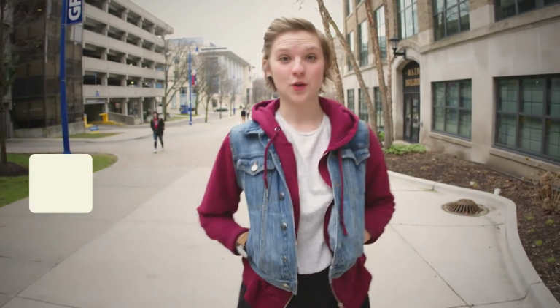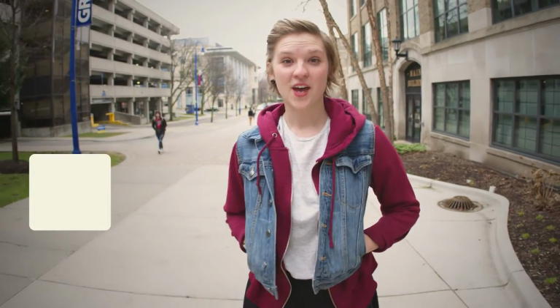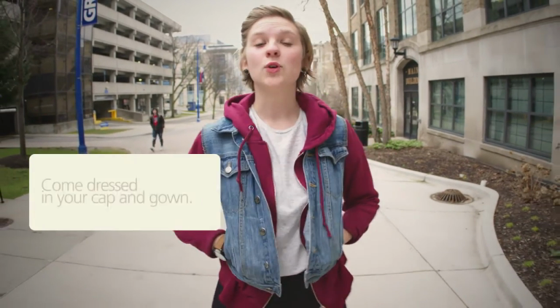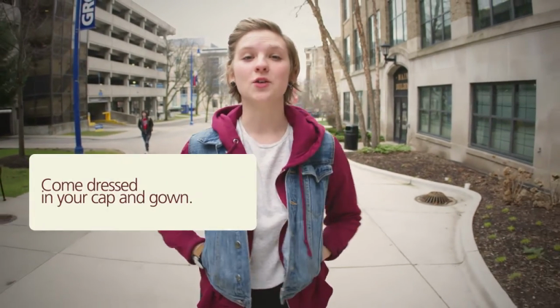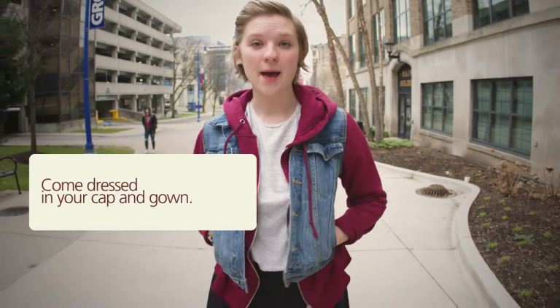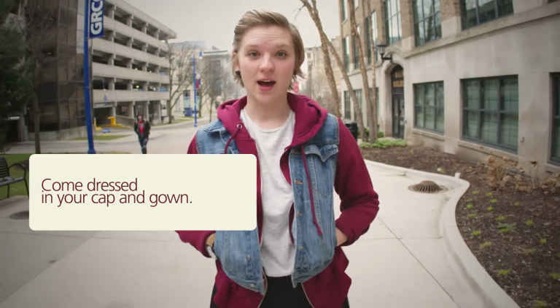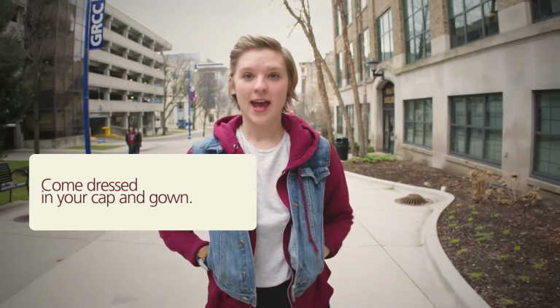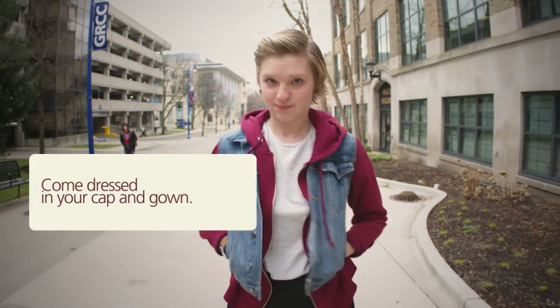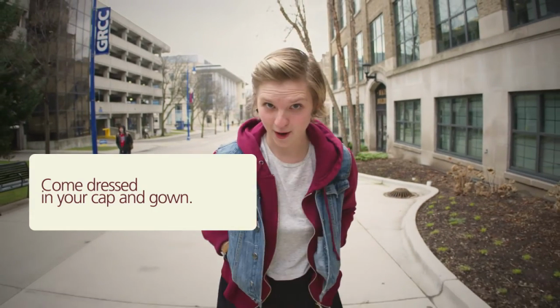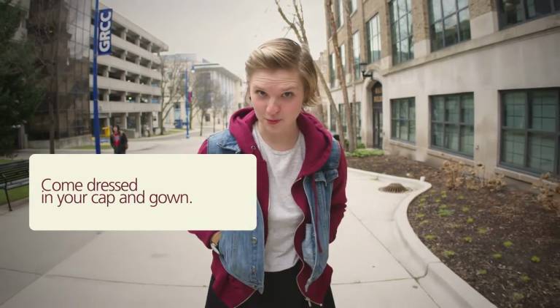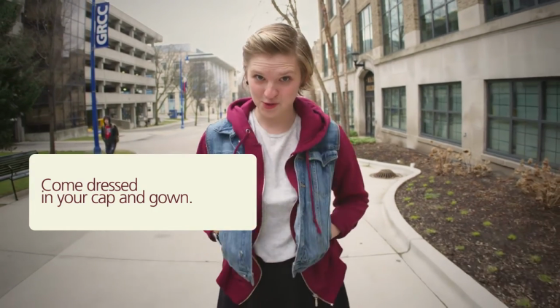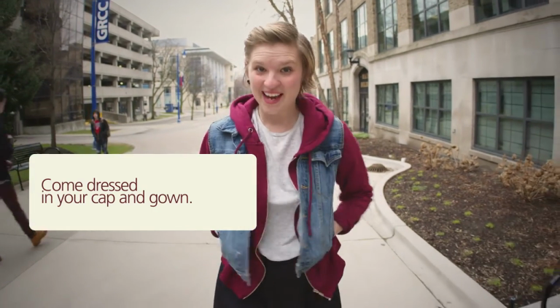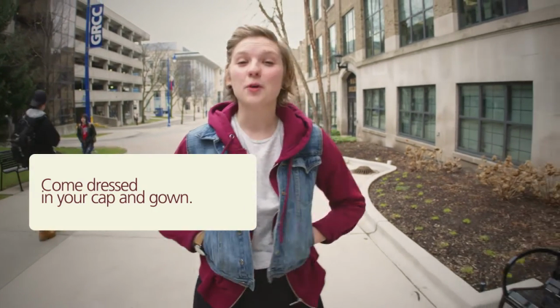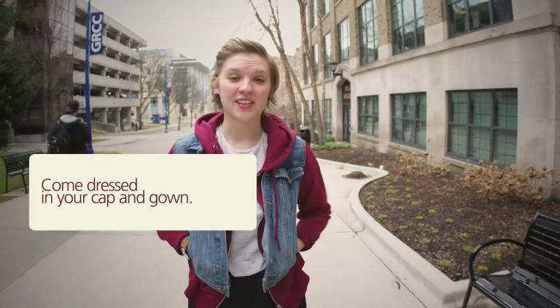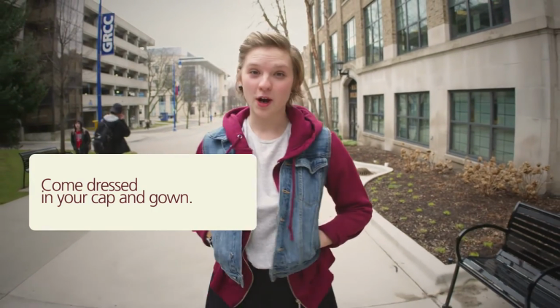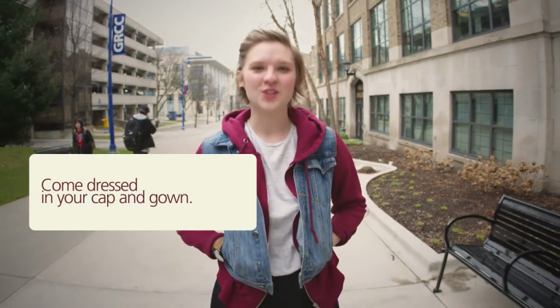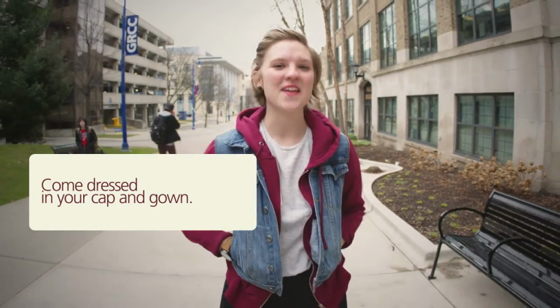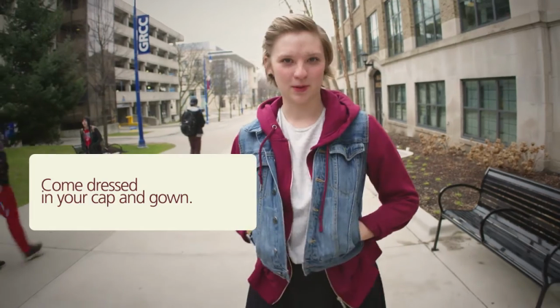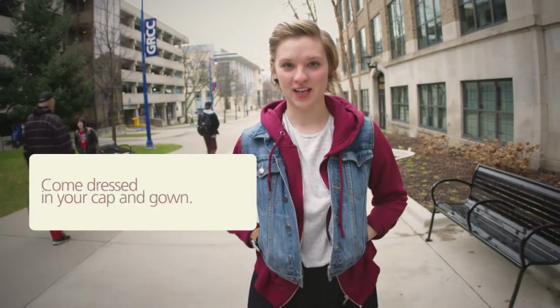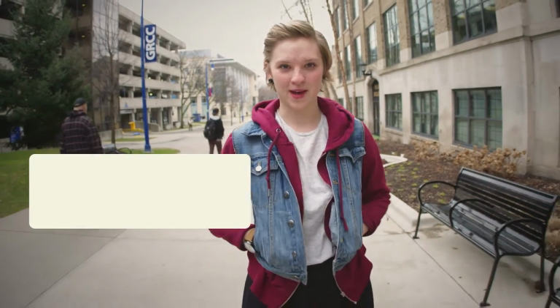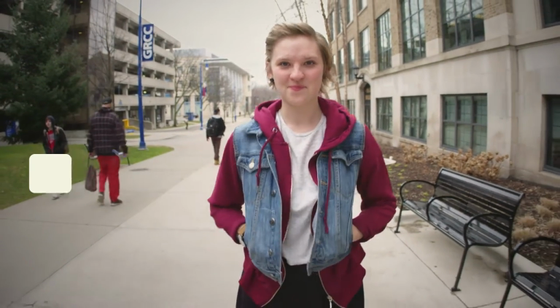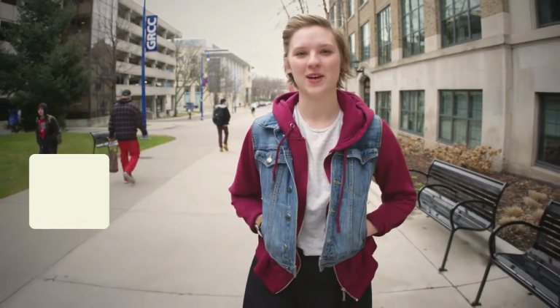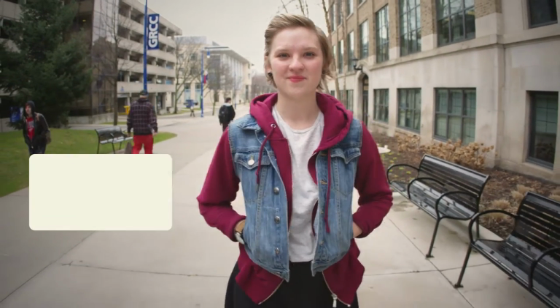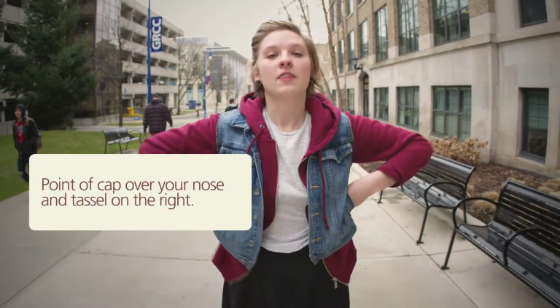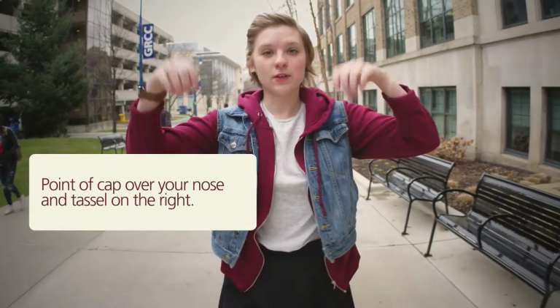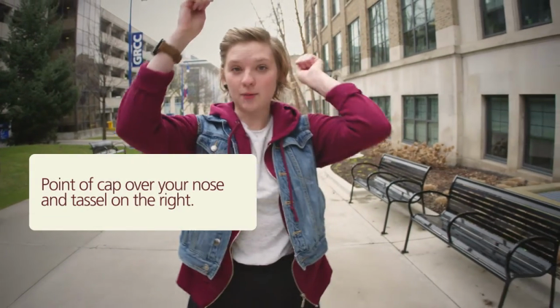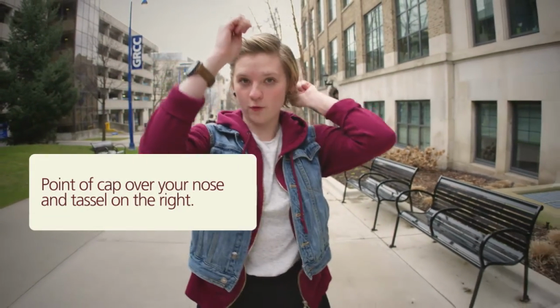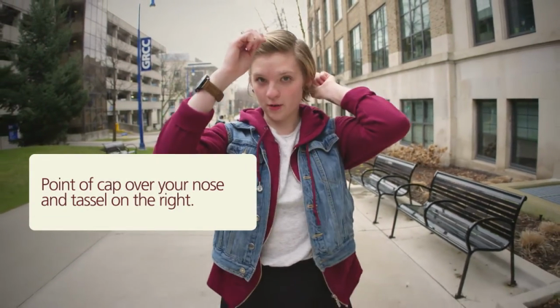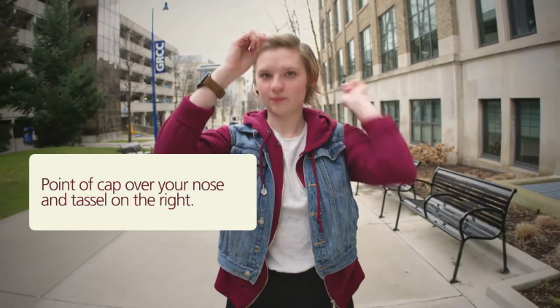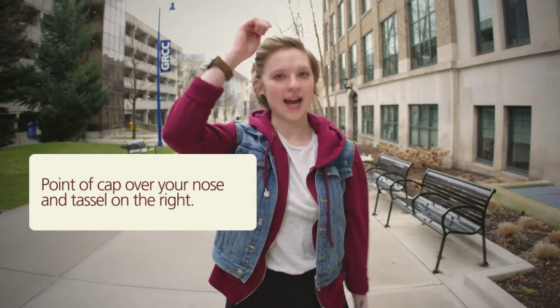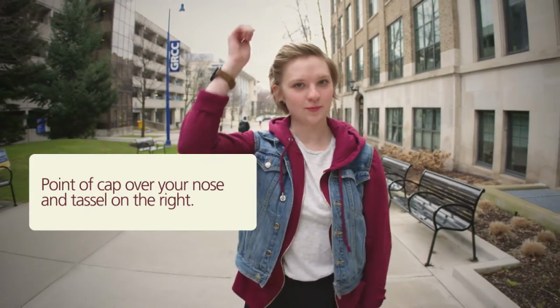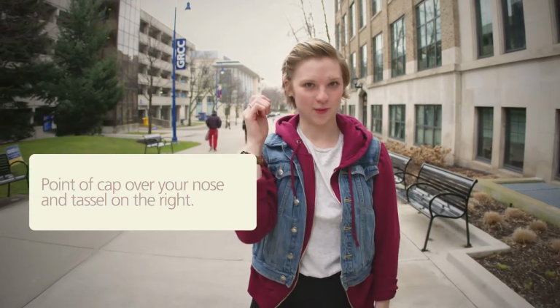Two, come dressed in your cap and gown and wear comfortable shoes. Give your purse and or coat to a family member for safekeeping. Three, the point of your cap should be over your nose, the tassel to the right.